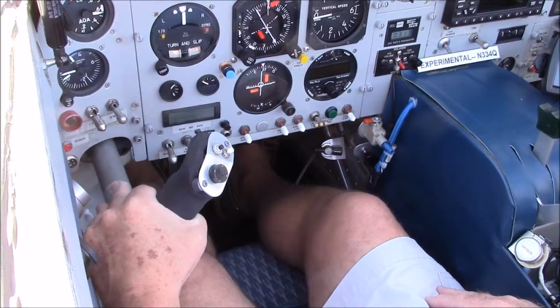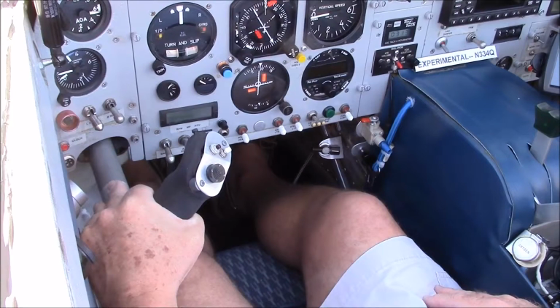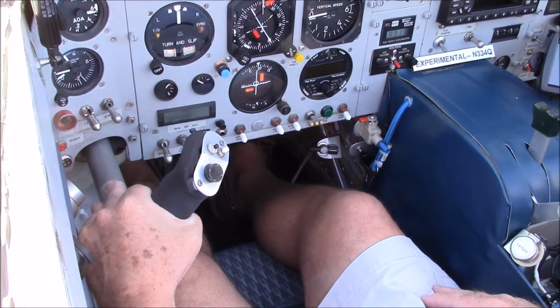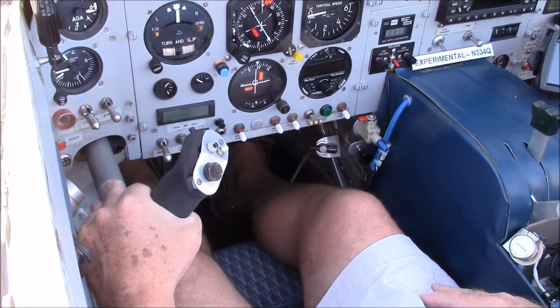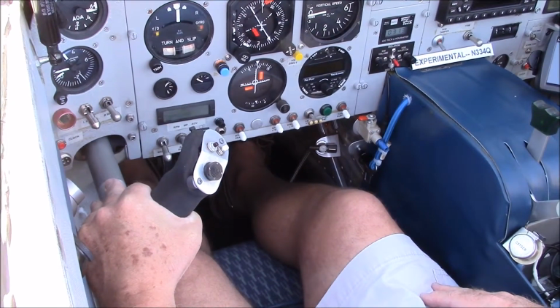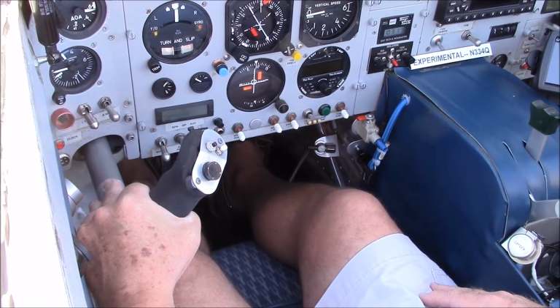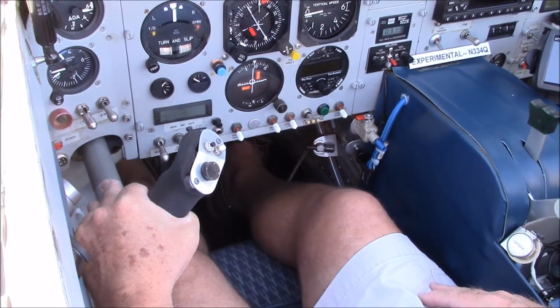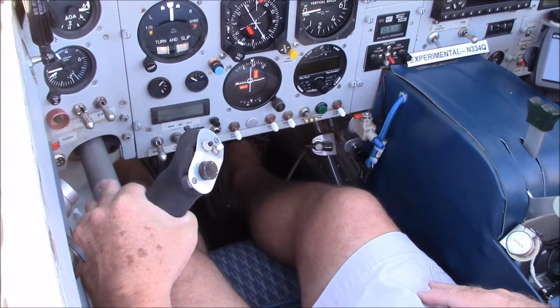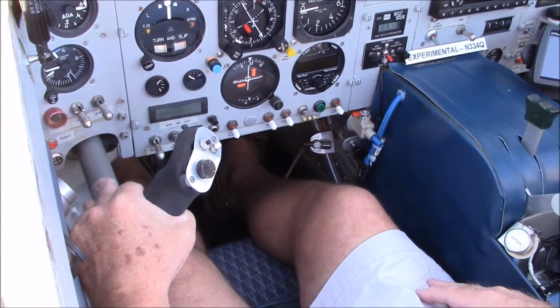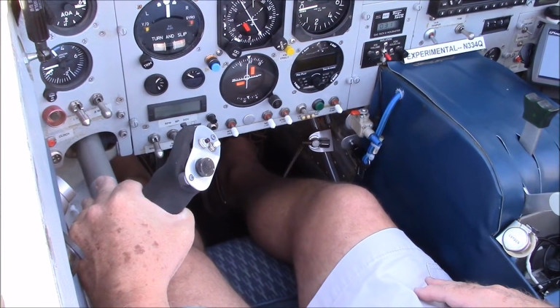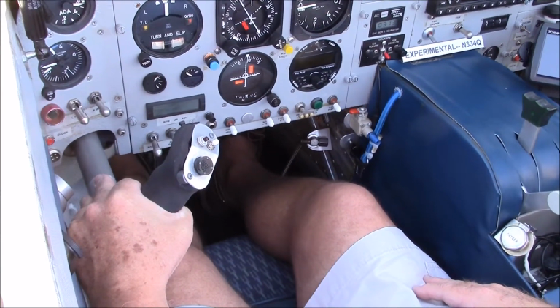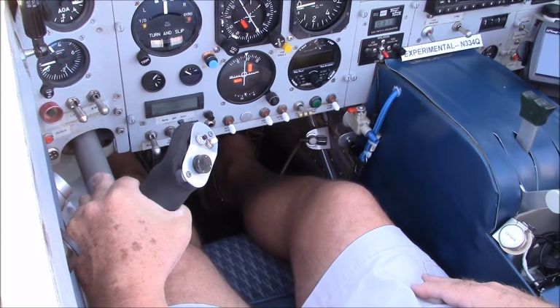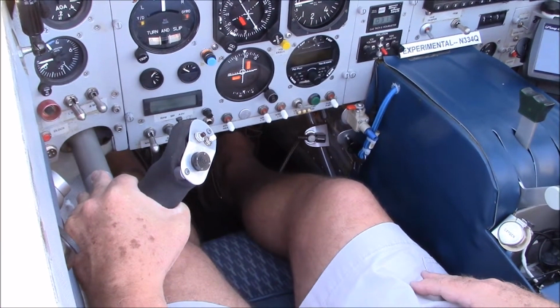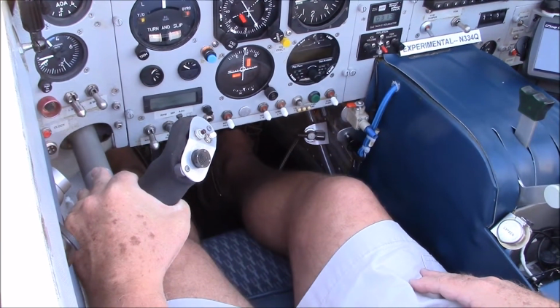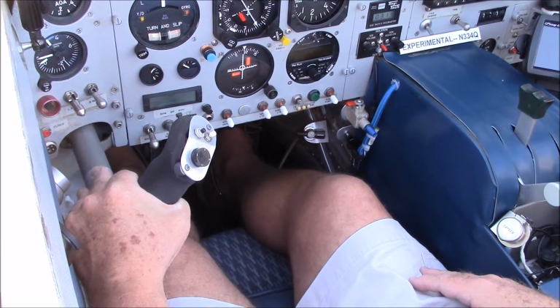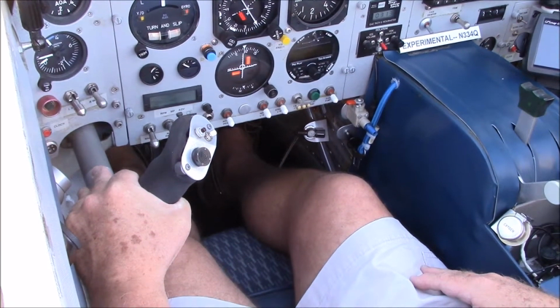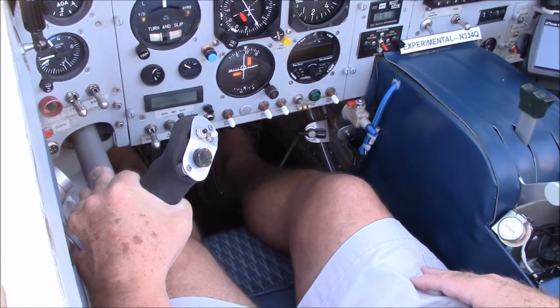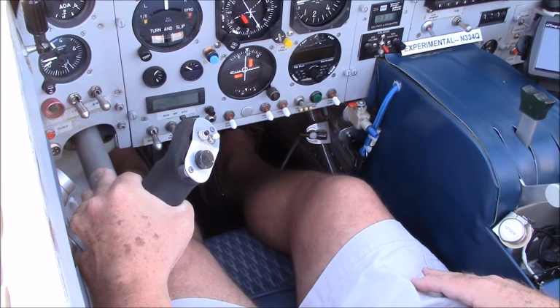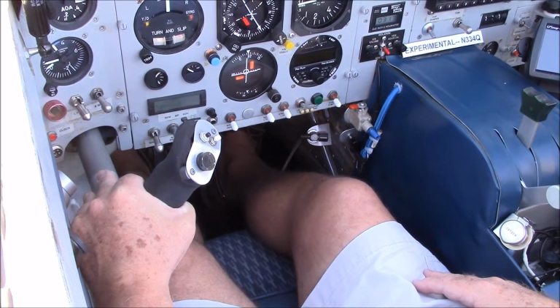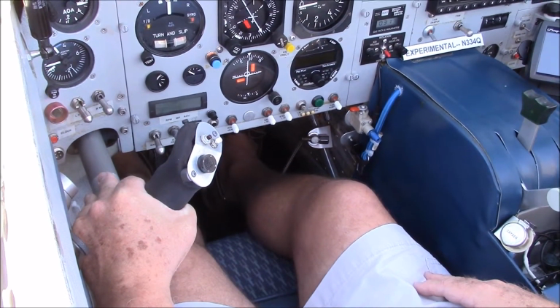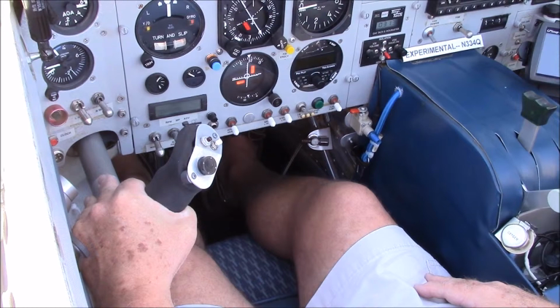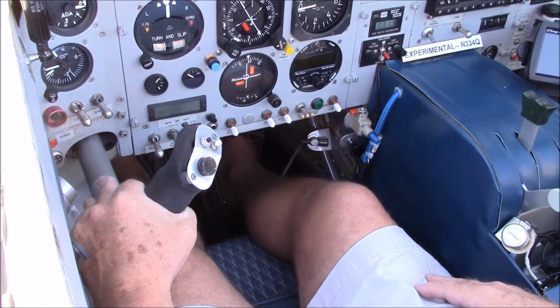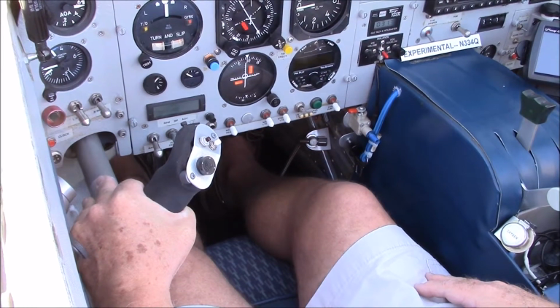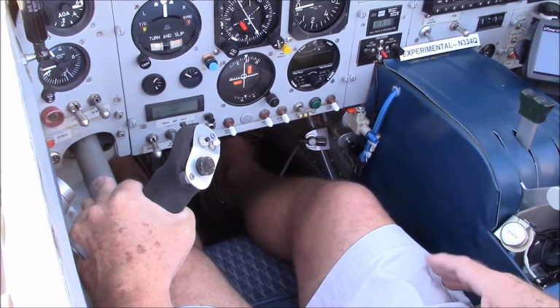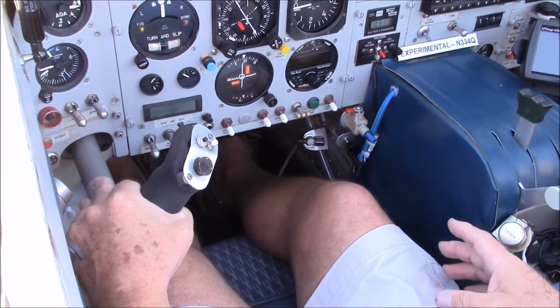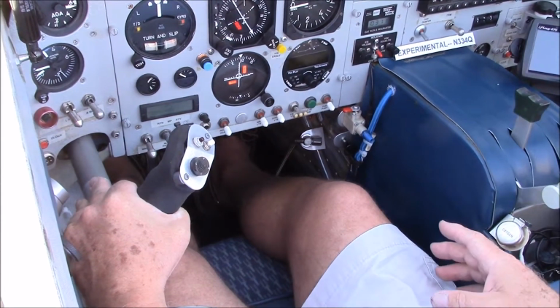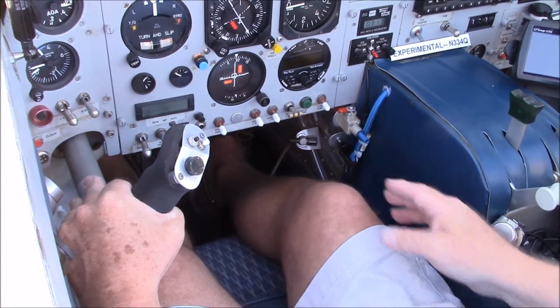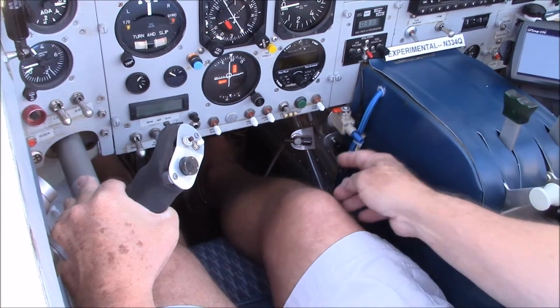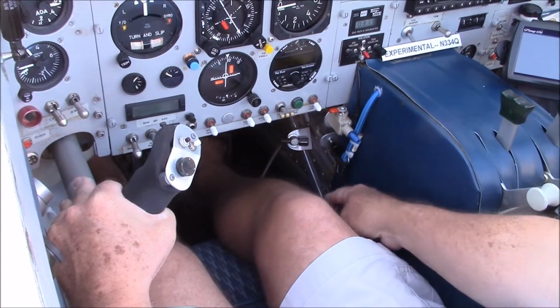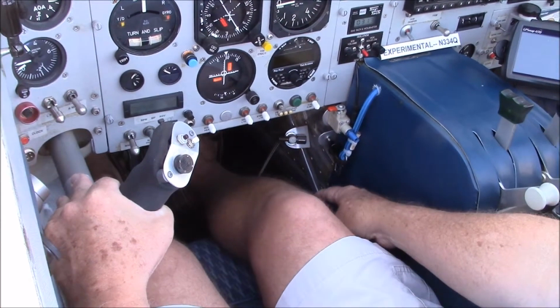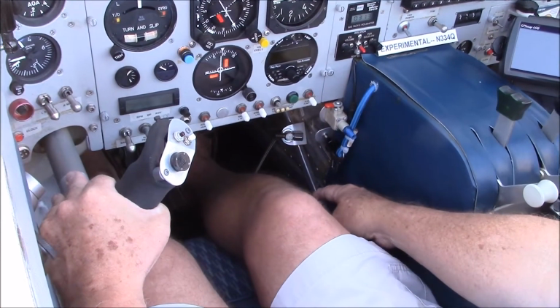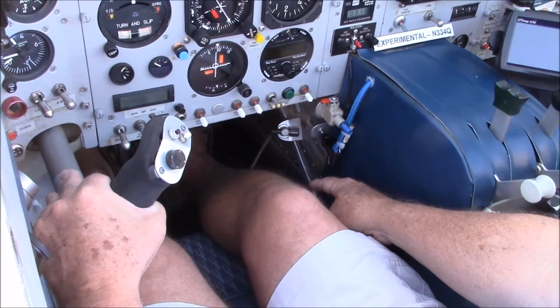I'm going to talk about the fuel system in the Questar Avenger right now. It carries about 51 gallons, held in the two wings. They come together down below and there's a valve.